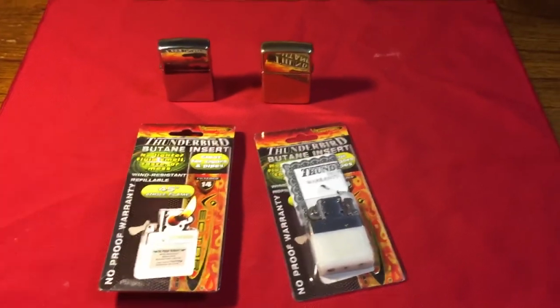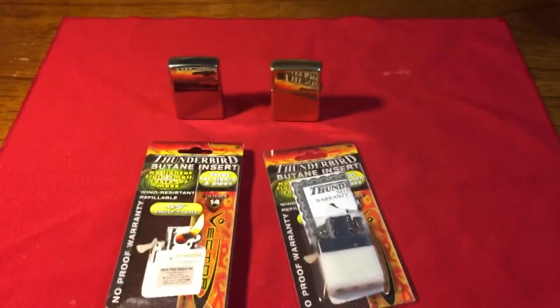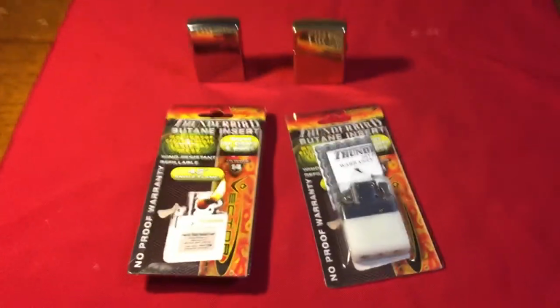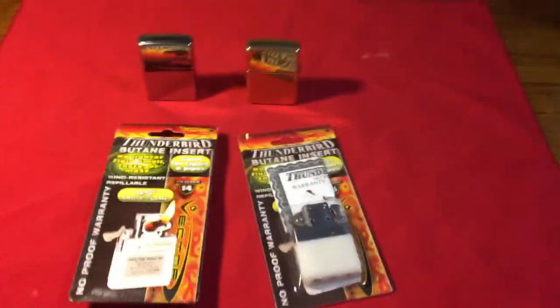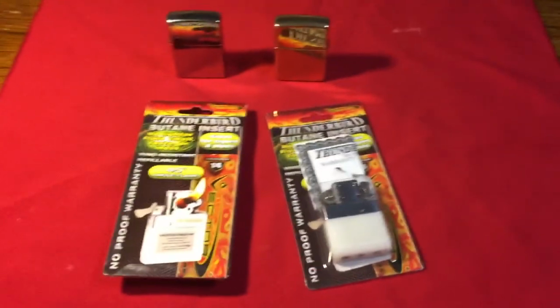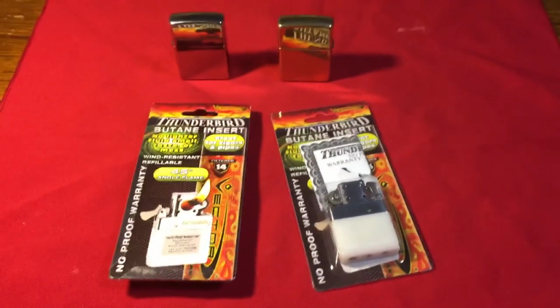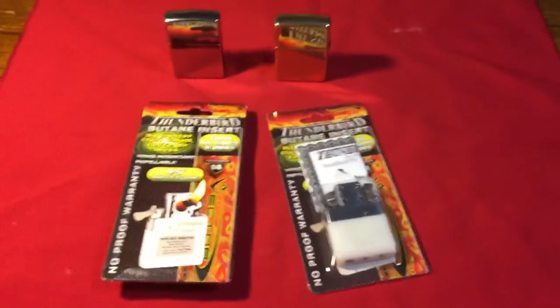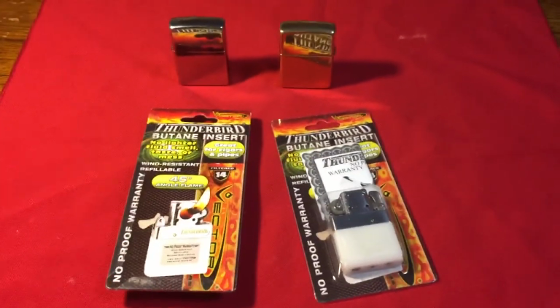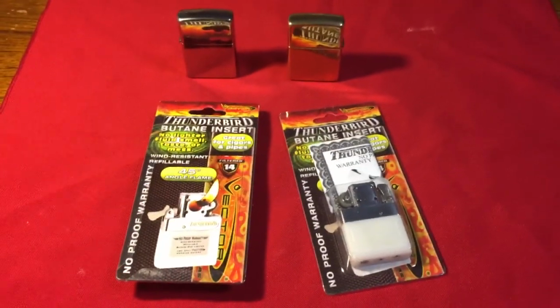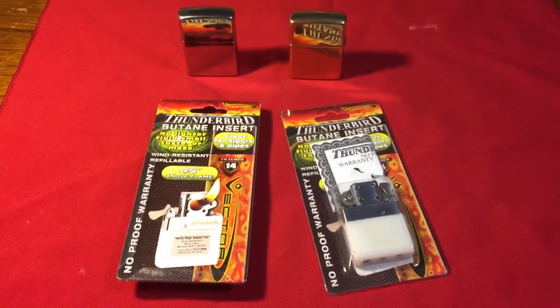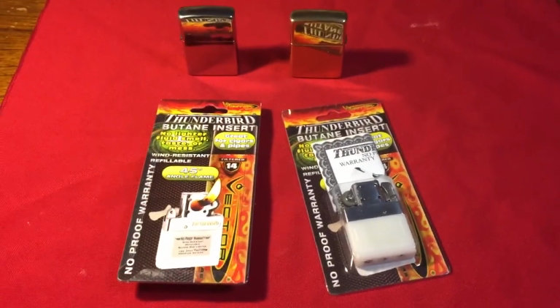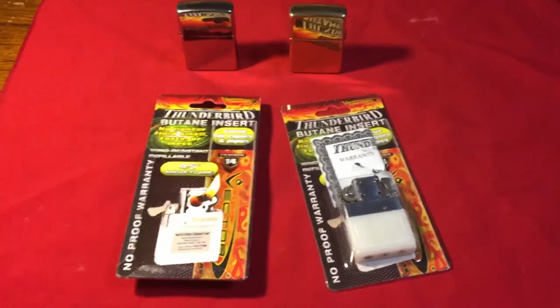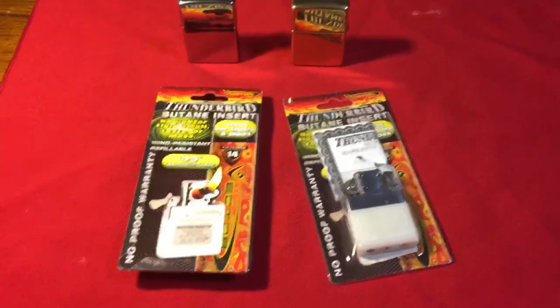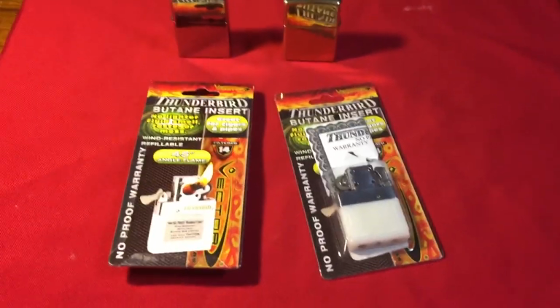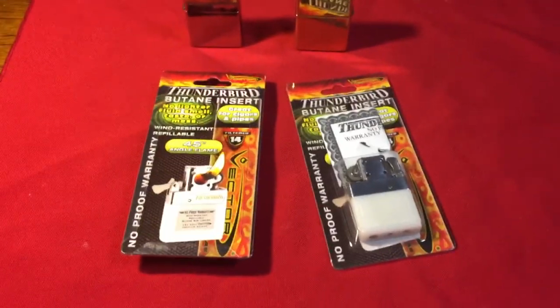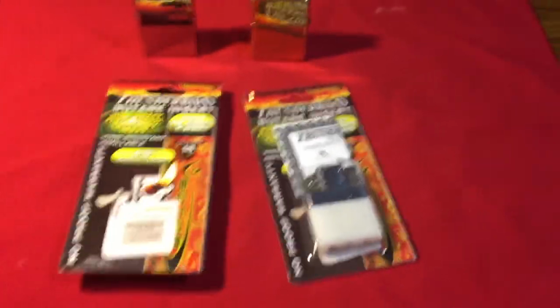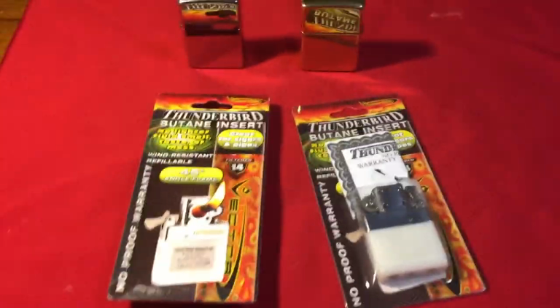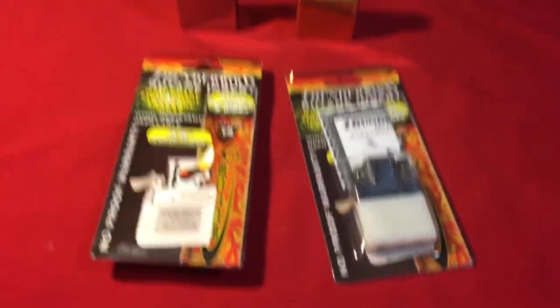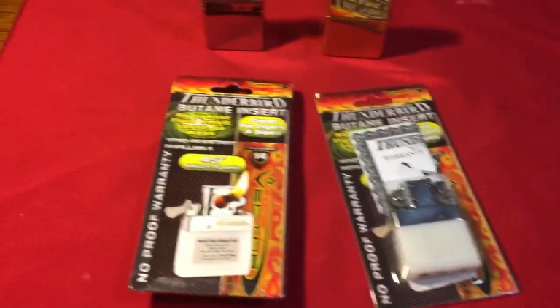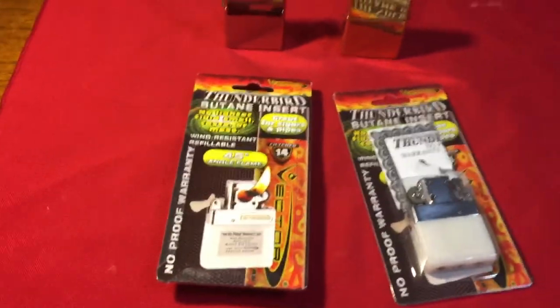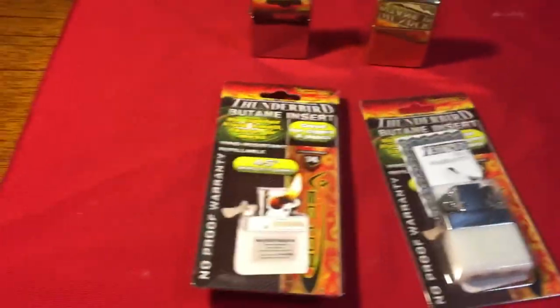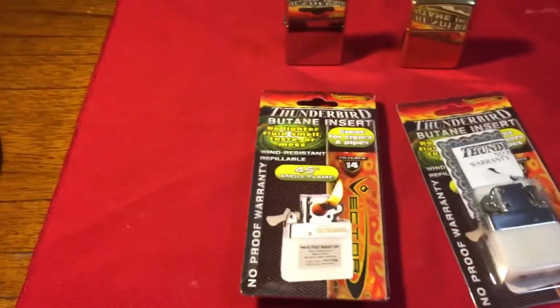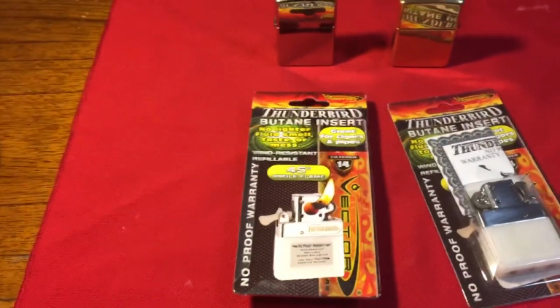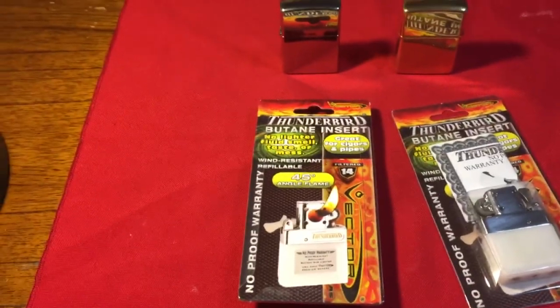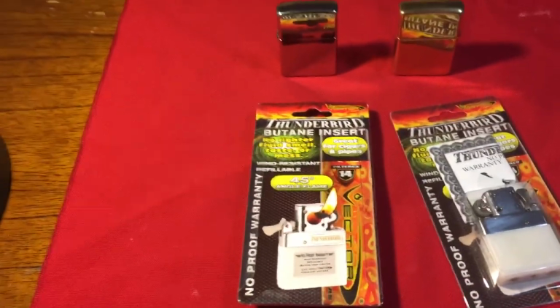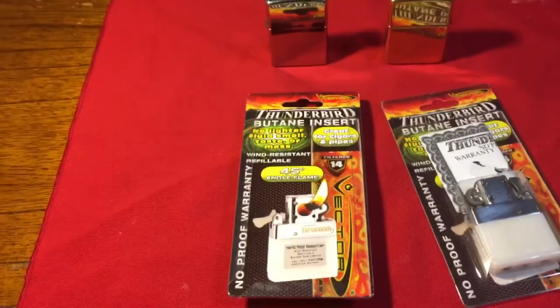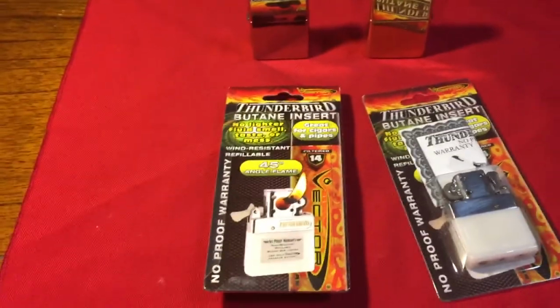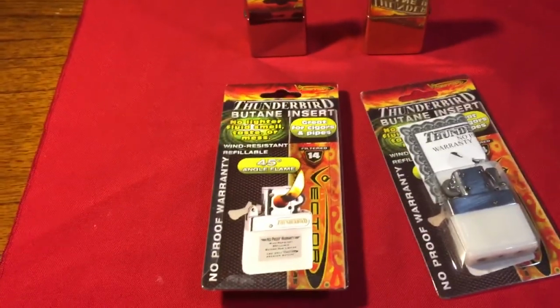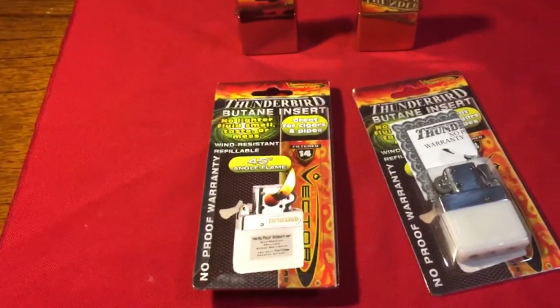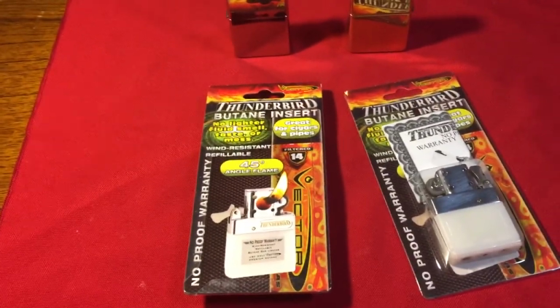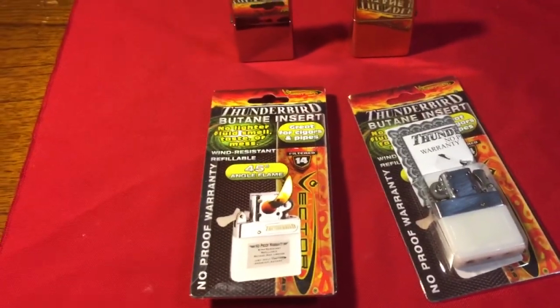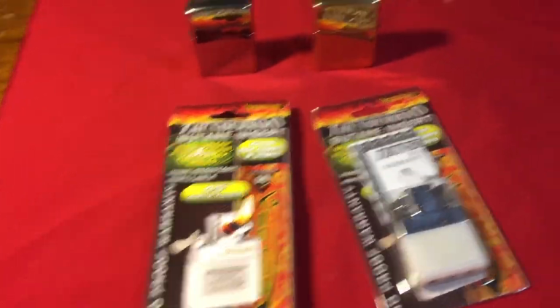YouTubers and Zippo lovers, this is my video for the Thunderbird butane insert review. I got two of these, they're only ten bucks each, free delivery — could not complain.